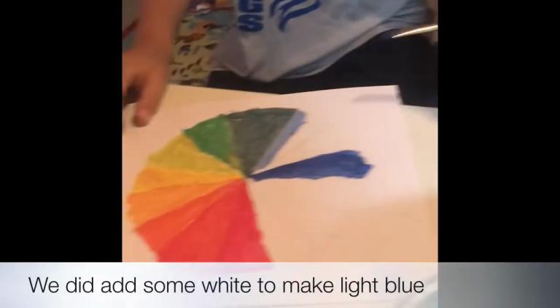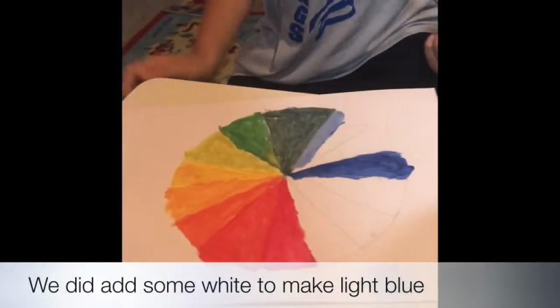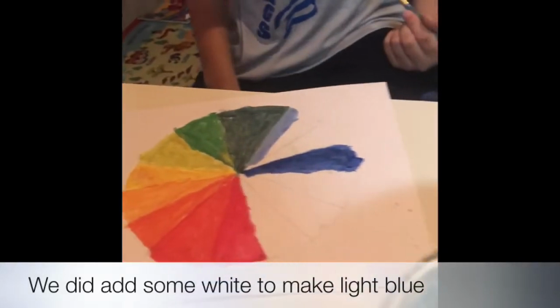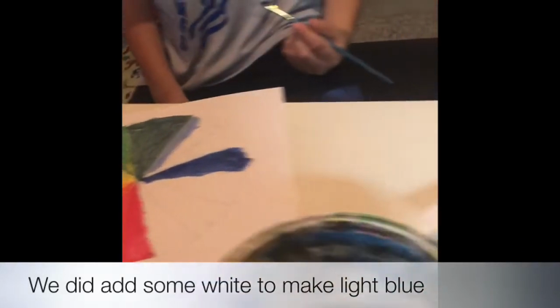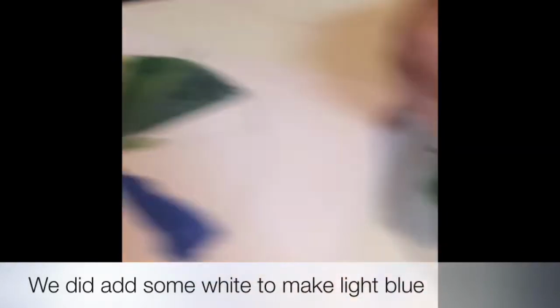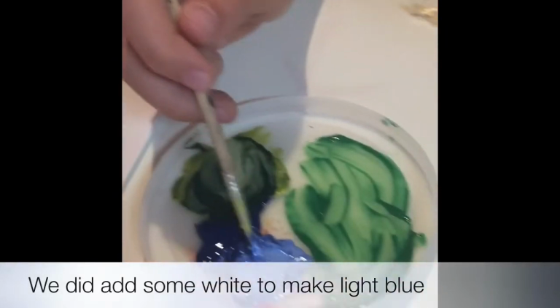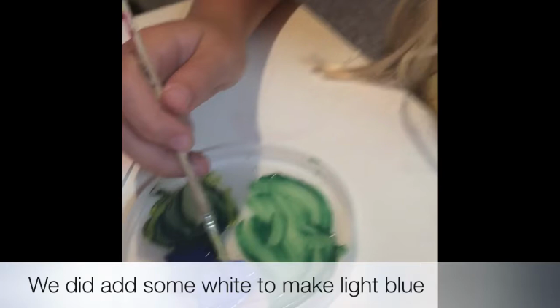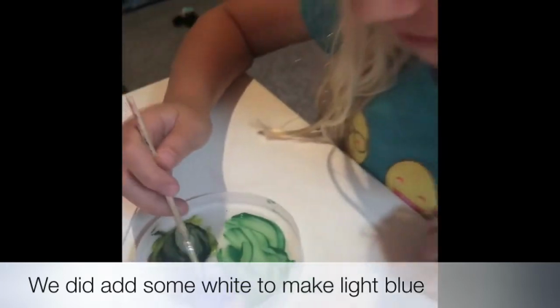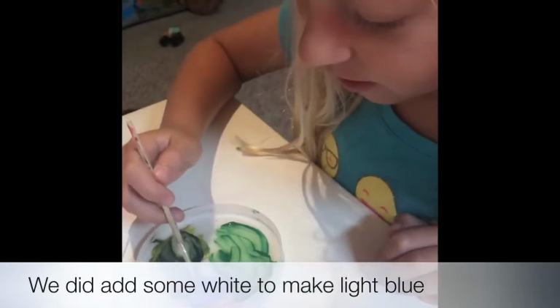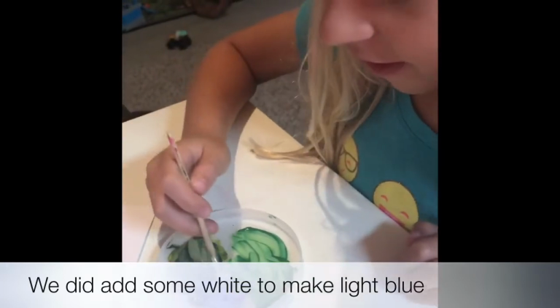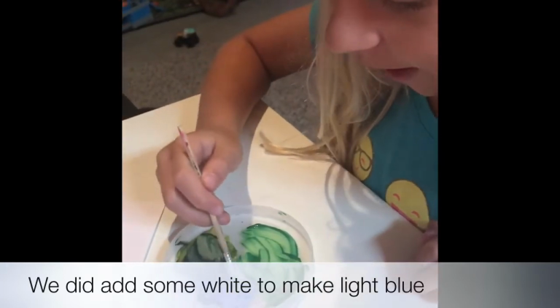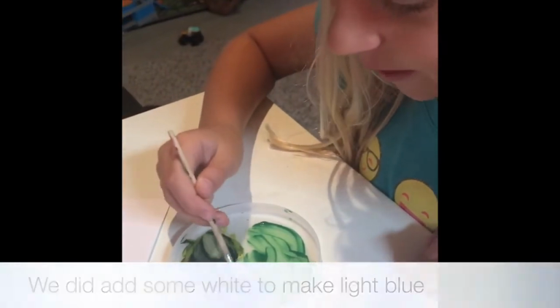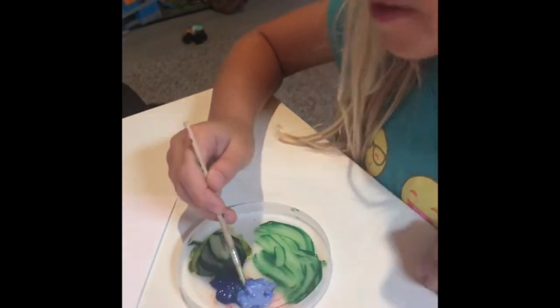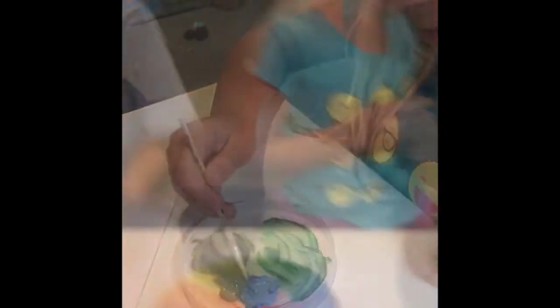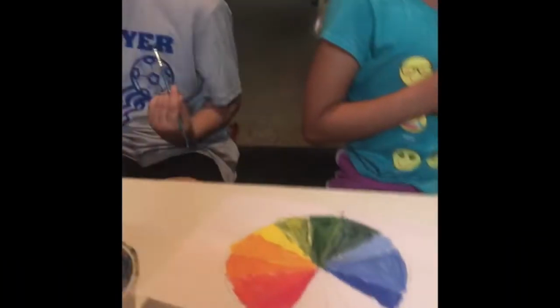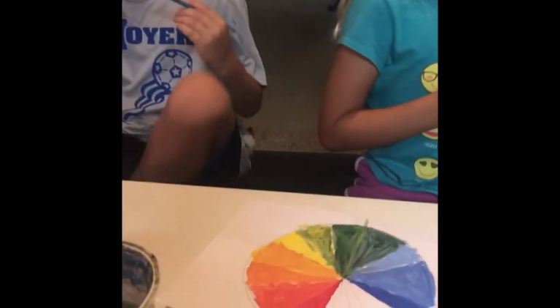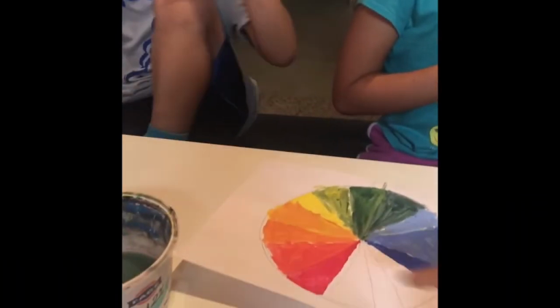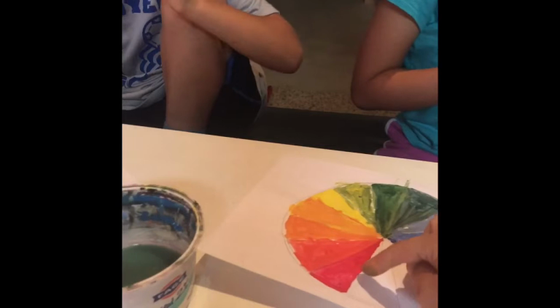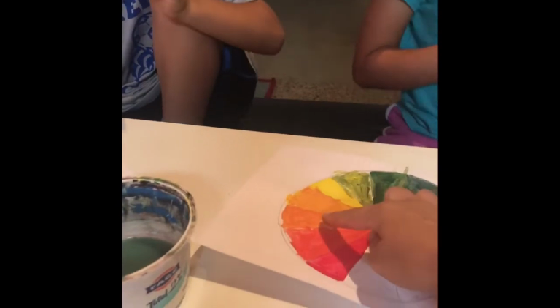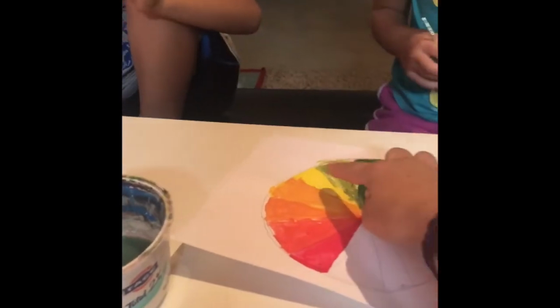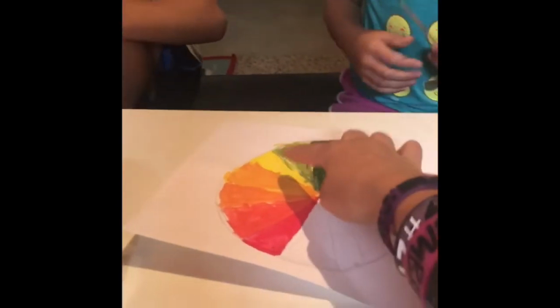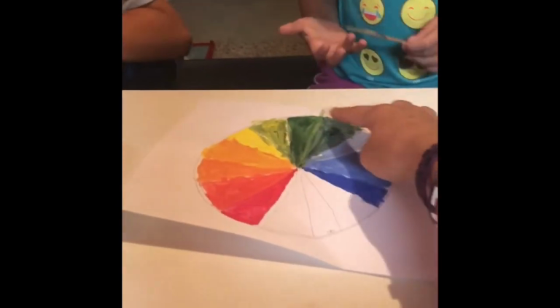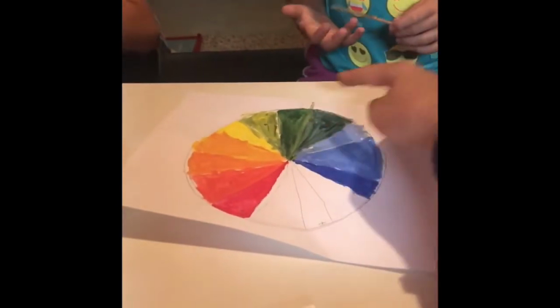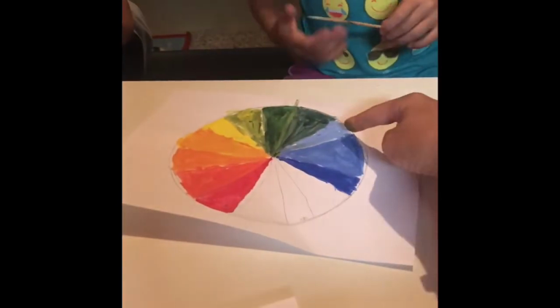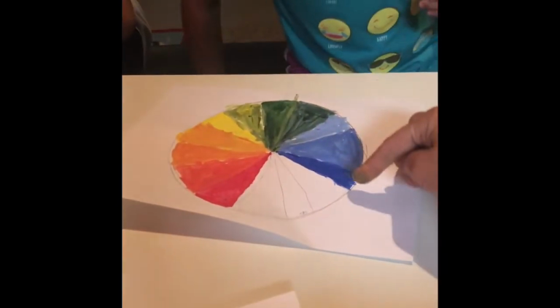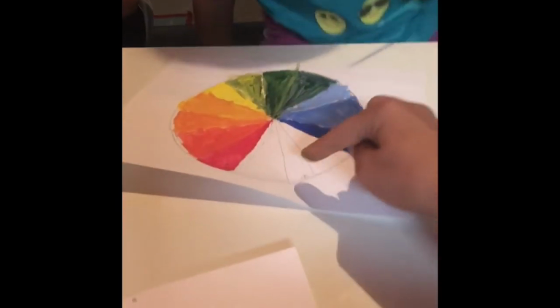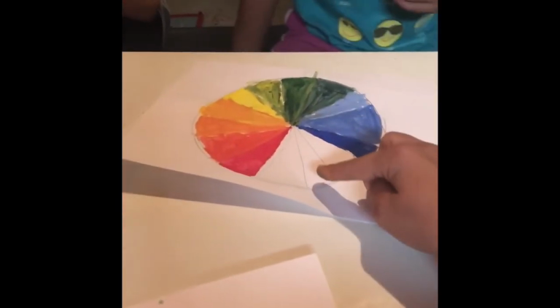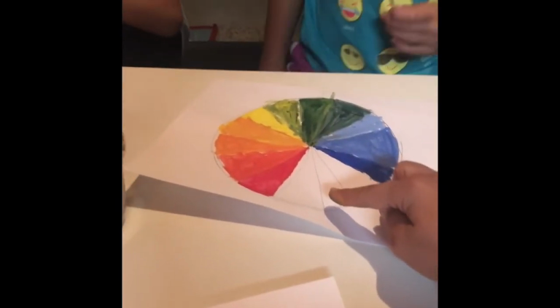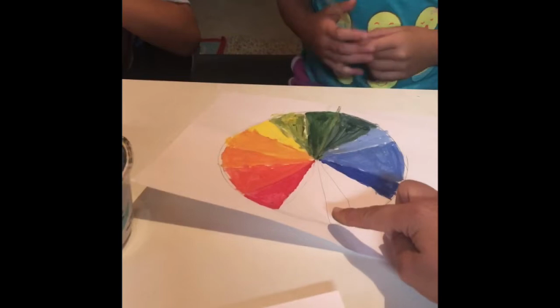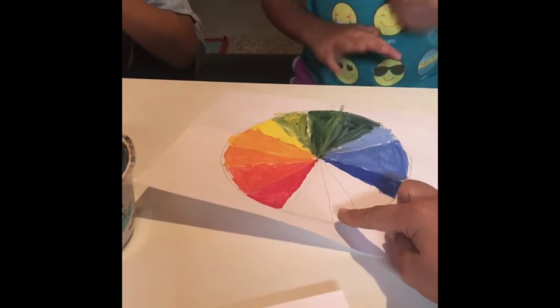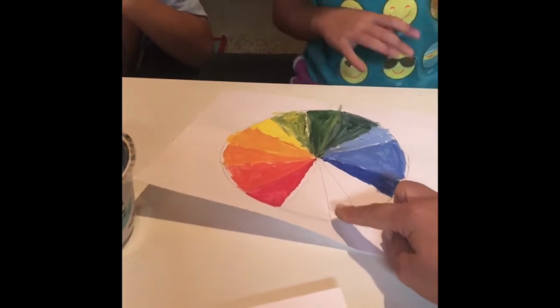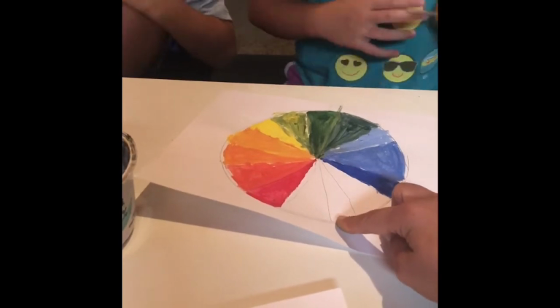[Russian classroom dialogue] "Голубой, голубой! (Light blue, light blue!) Oh my gosh, look at mine!" — Teacher: "Смотри. (Look.) Какой будет цвет? Помните? (What color will it be? Remember?) Красный, оранжевый, желтый, зеленый, голубой, синий... (Red, orange, yellow, green, light blue, blue...) Послушайте меня — да какой цвет нам нужен? (Listen to me — what color do we need?)"